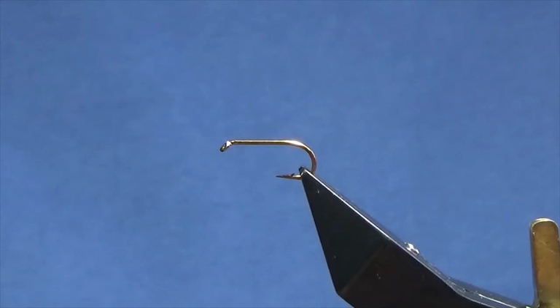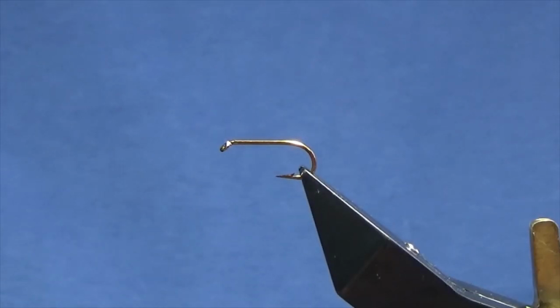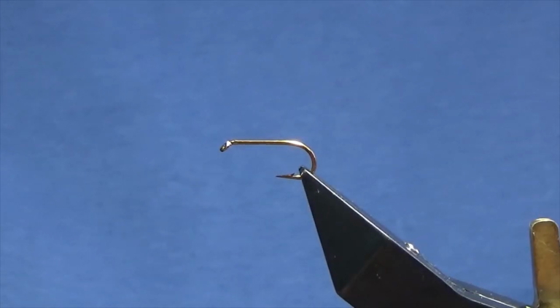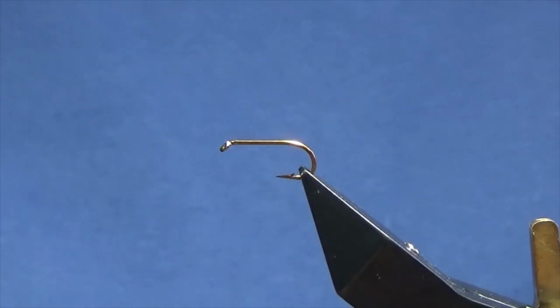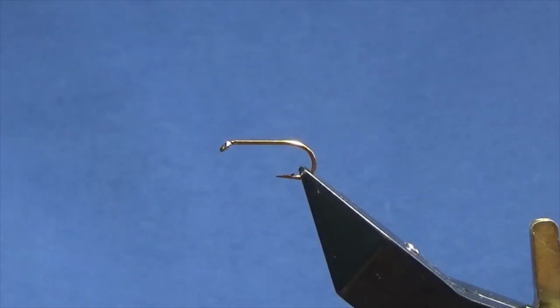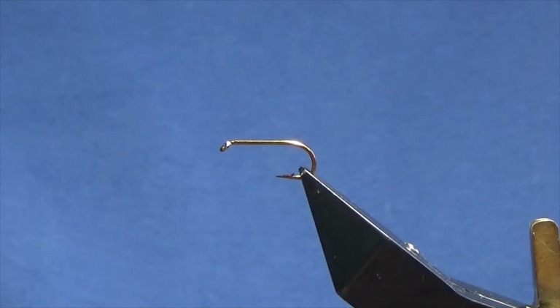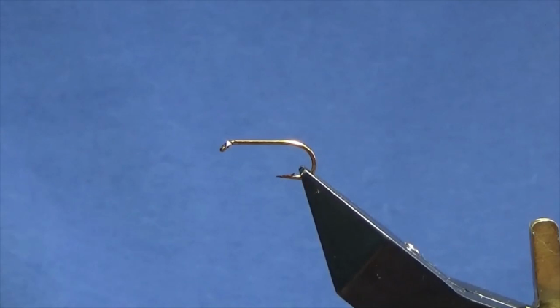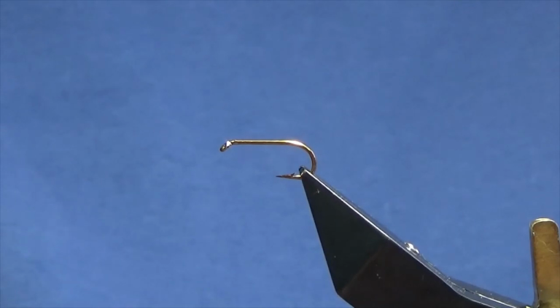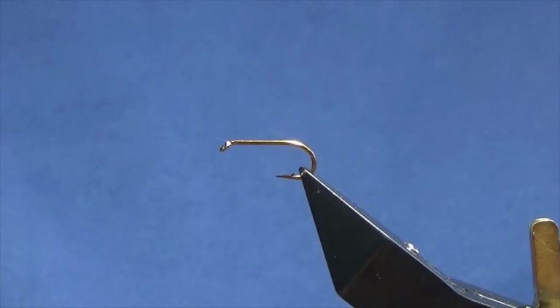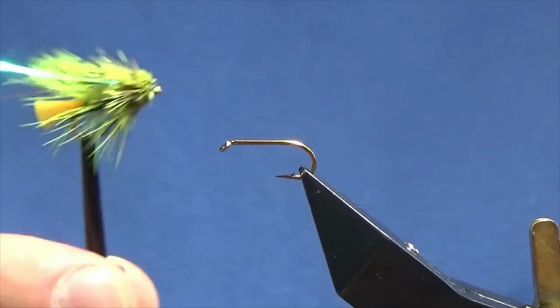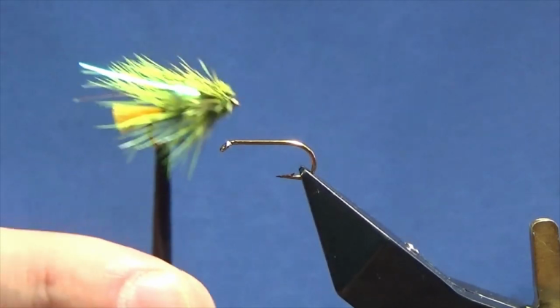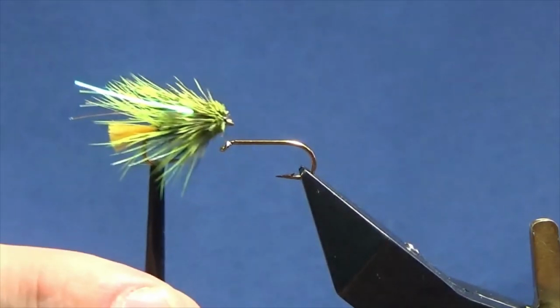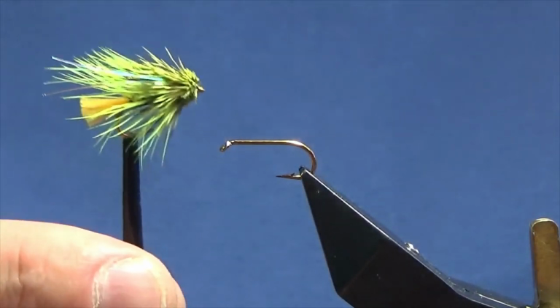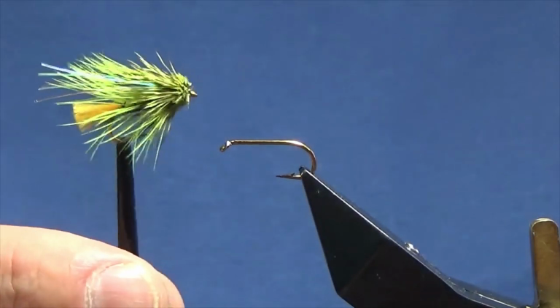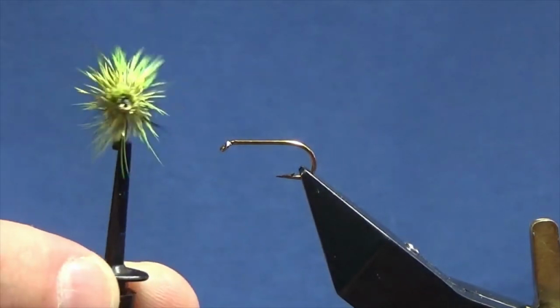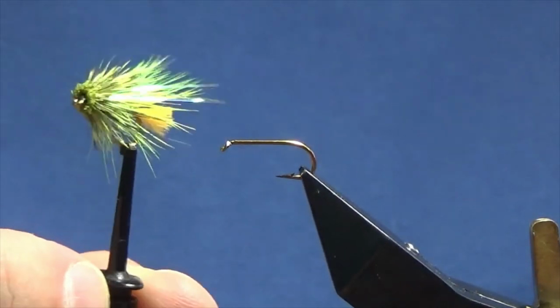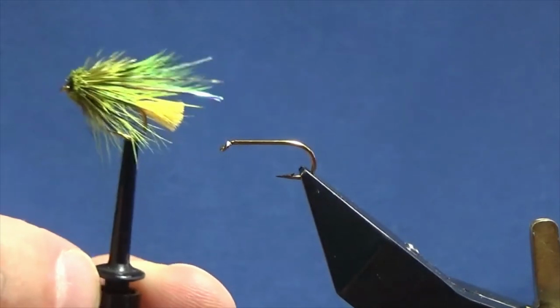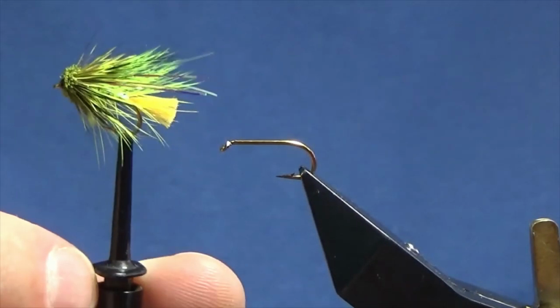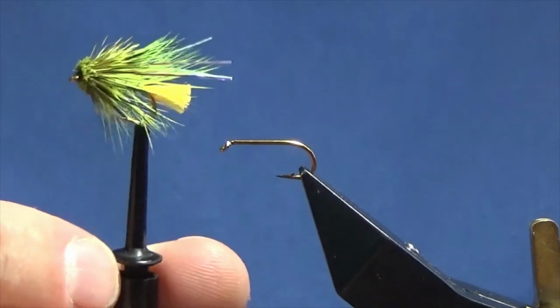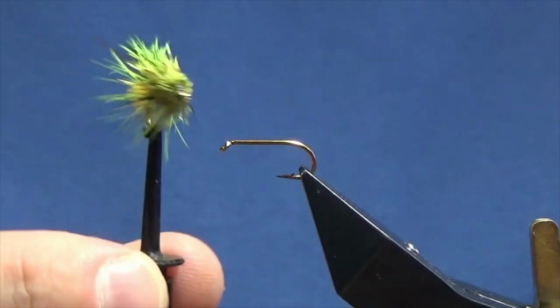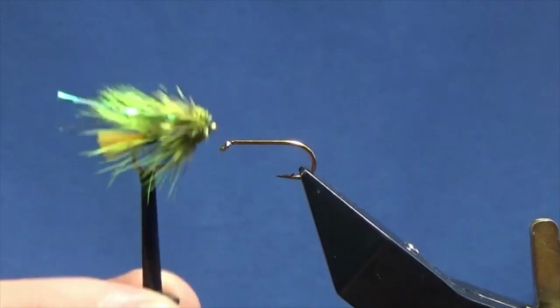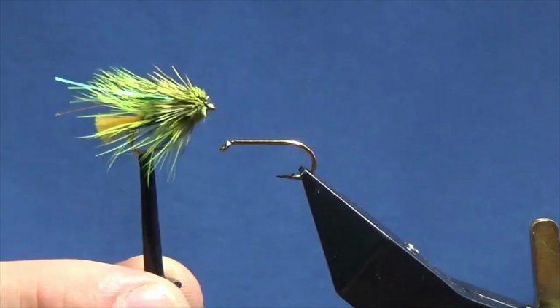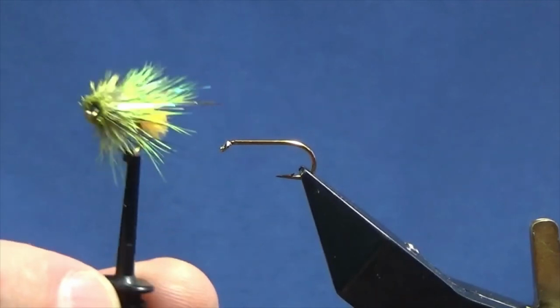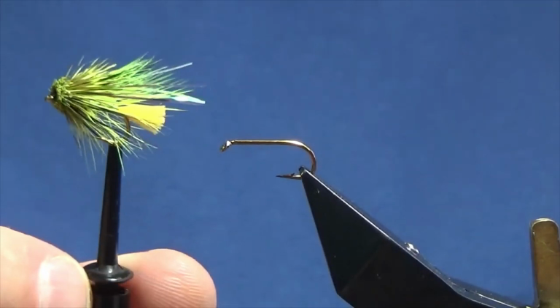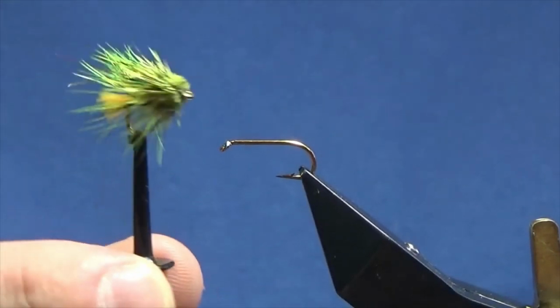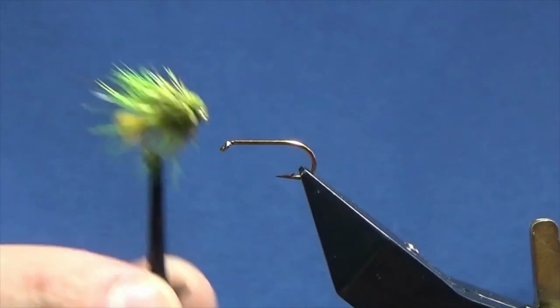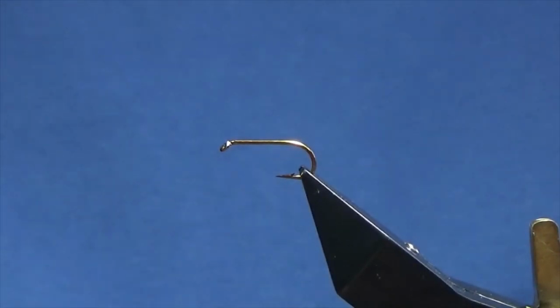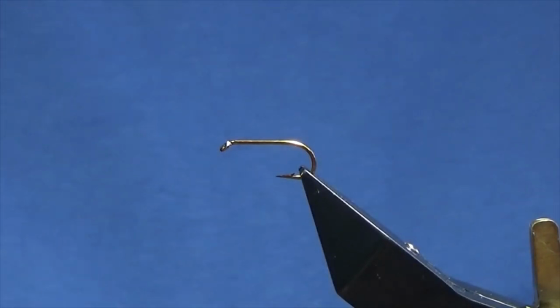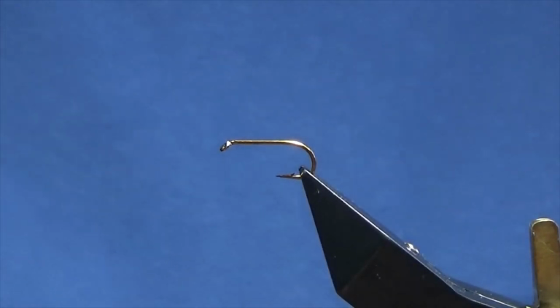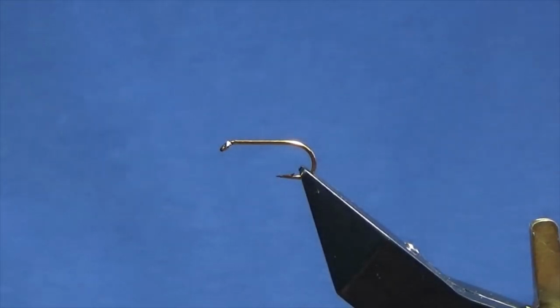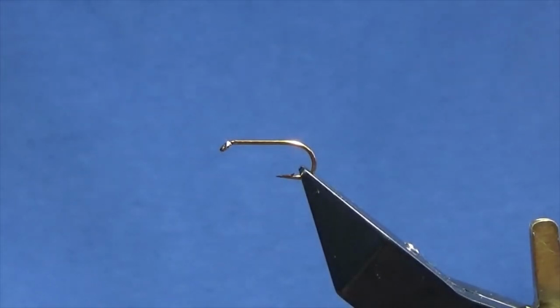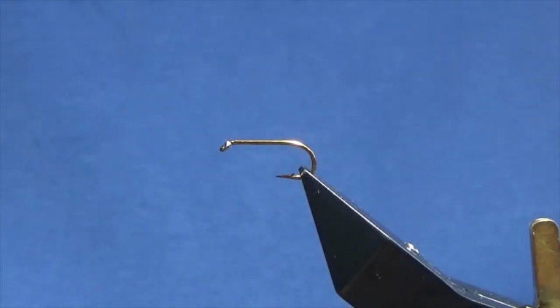Ok guys, I'm going to tie a wee muddler pattern. This is the wee fly here. I've had some good fish on this wee fly — rainbows and wild browns — so I just want to show you how to put the wee fly together.